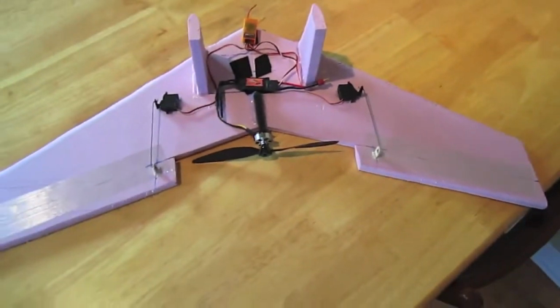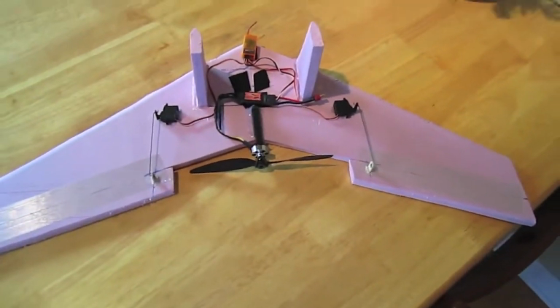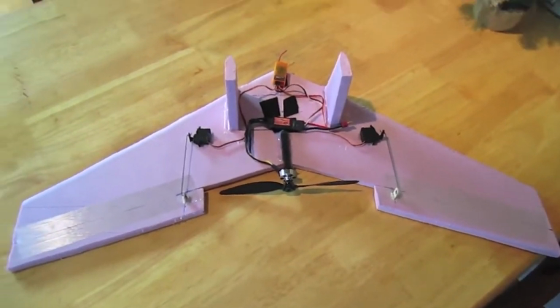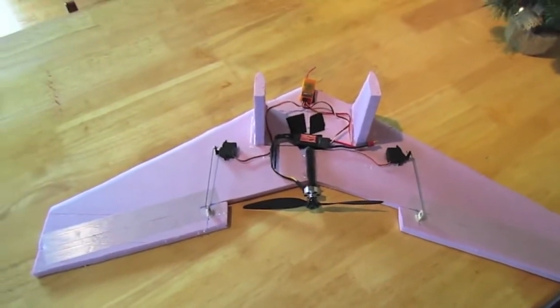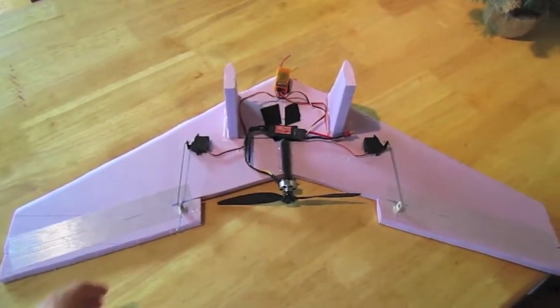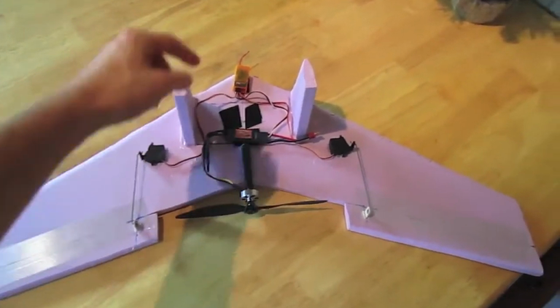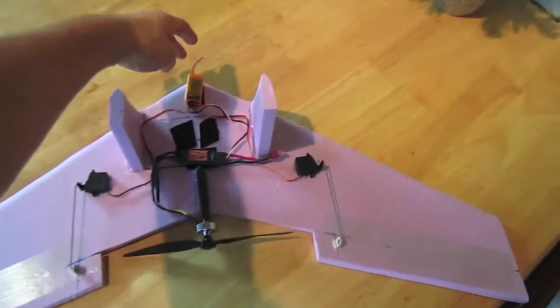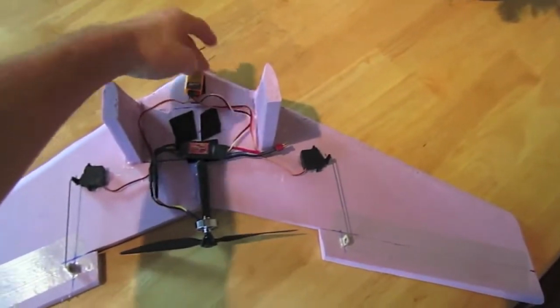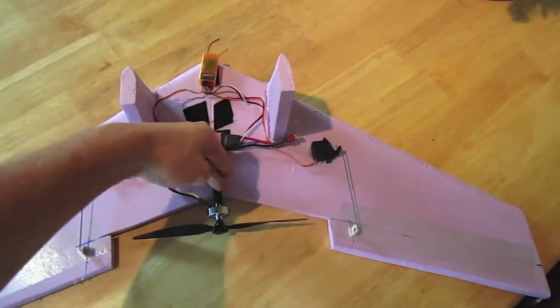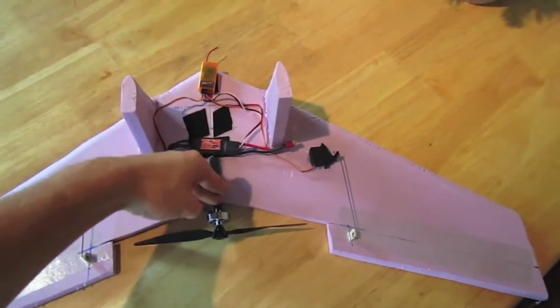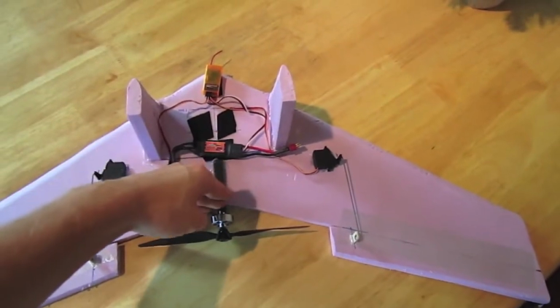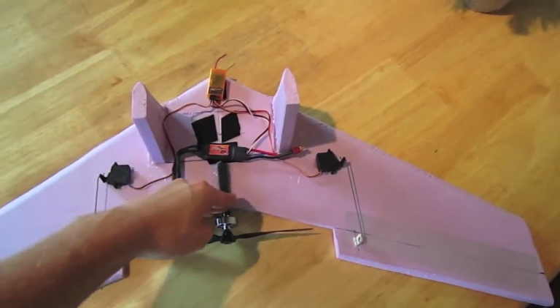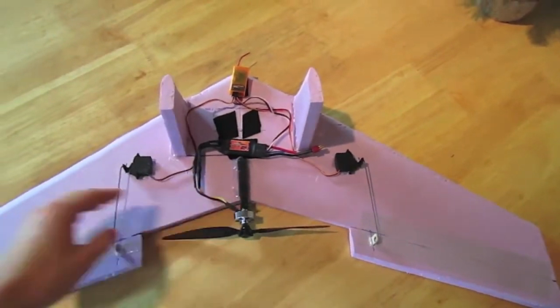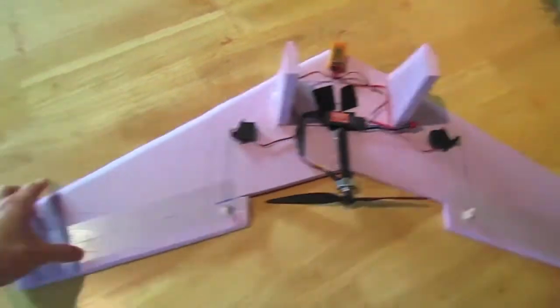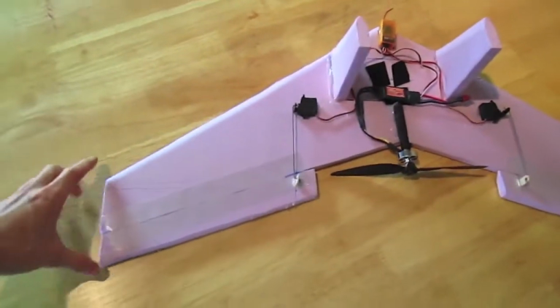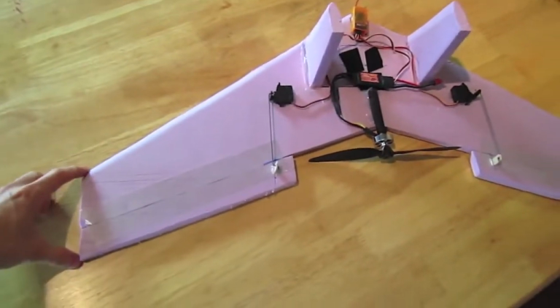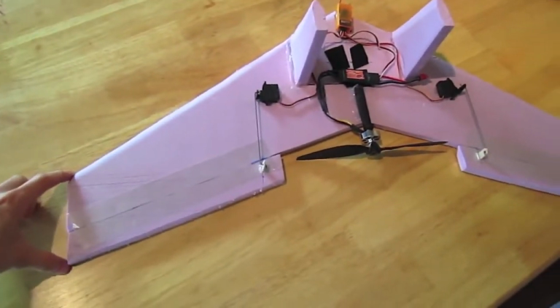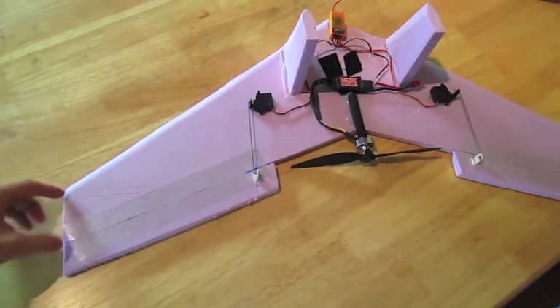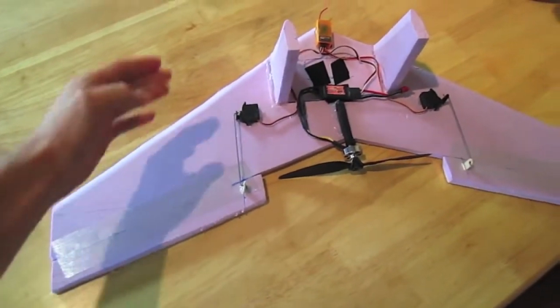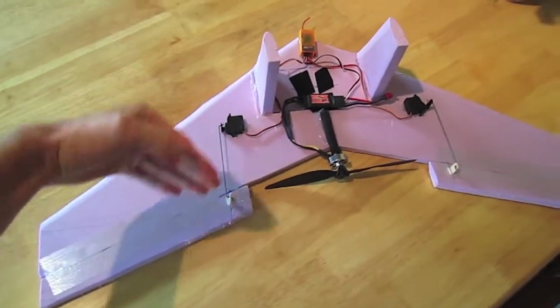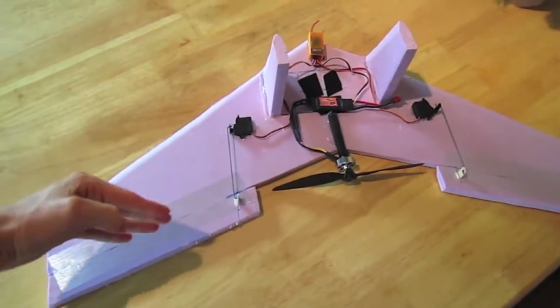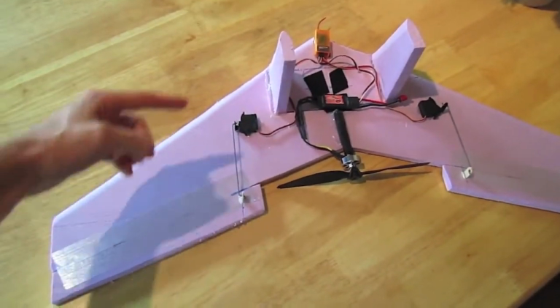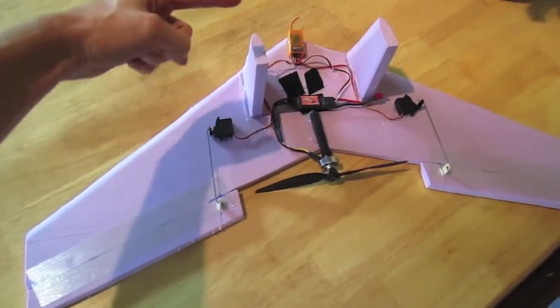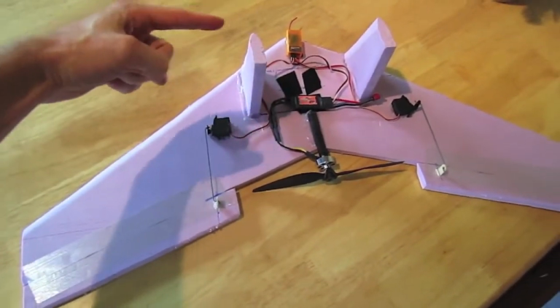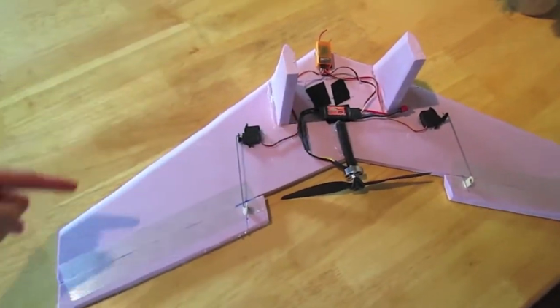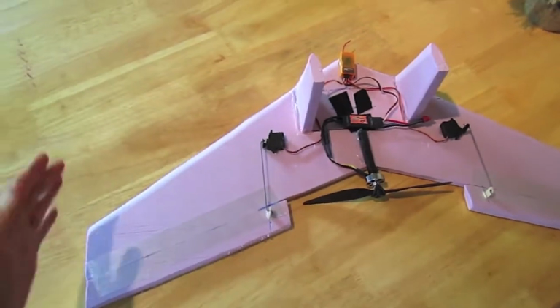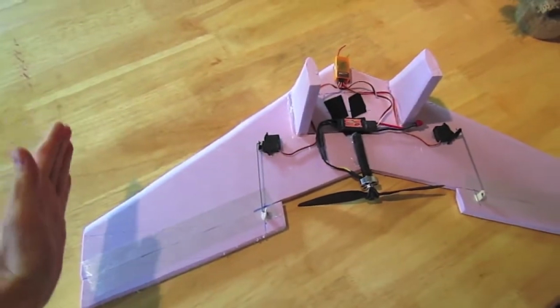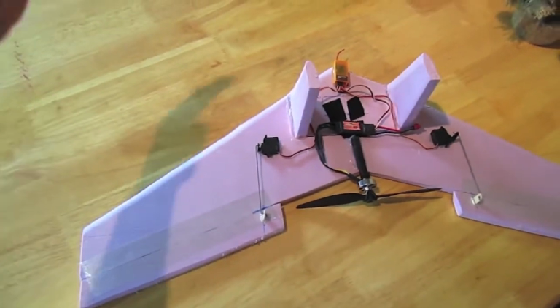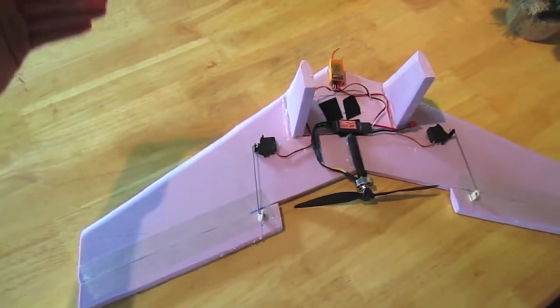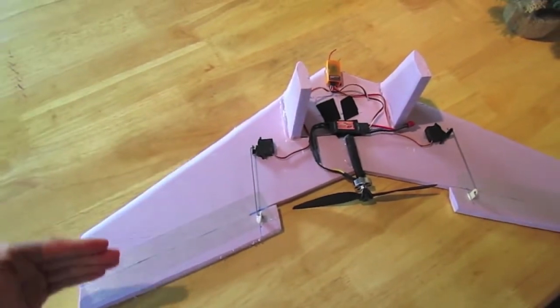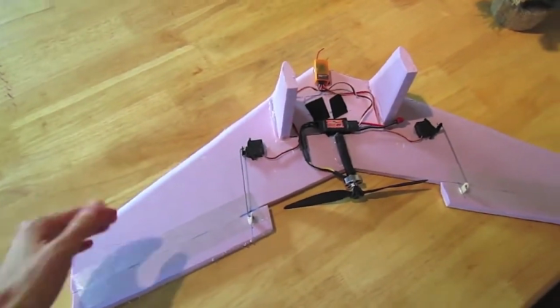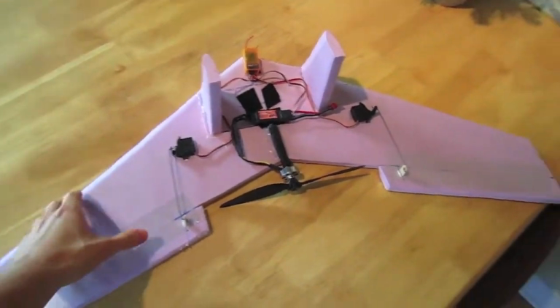It's a 30-inch wingspan. The root chord is 8 inches. The tip chord is 4.5 inches, and the sweep — this vertical distance from here to here — is 10 inches.